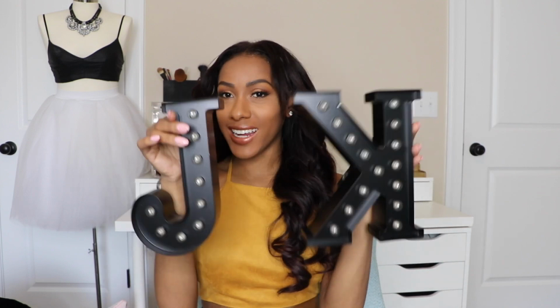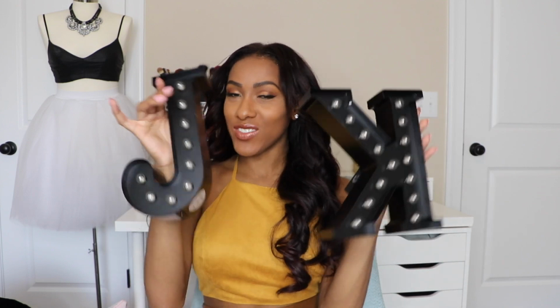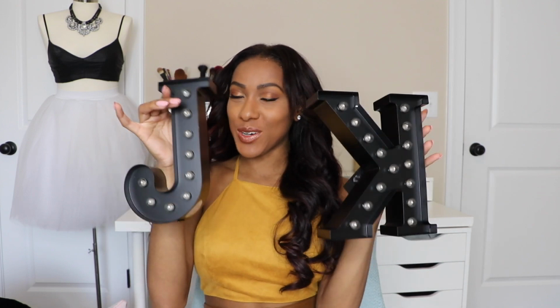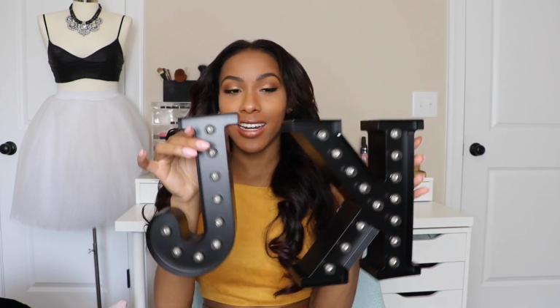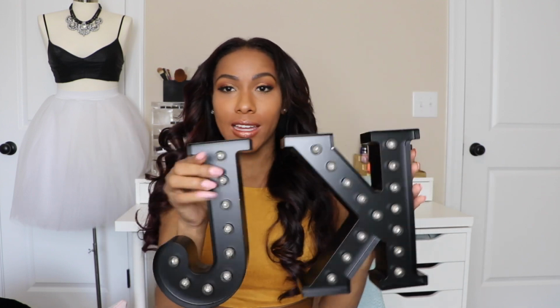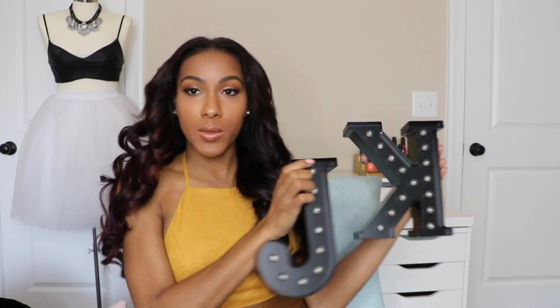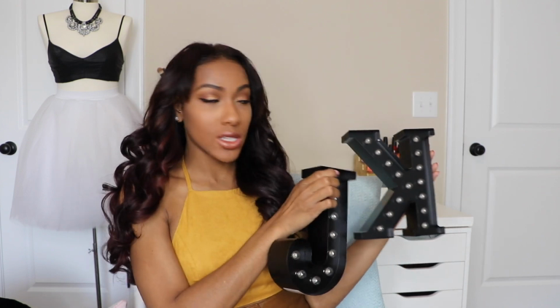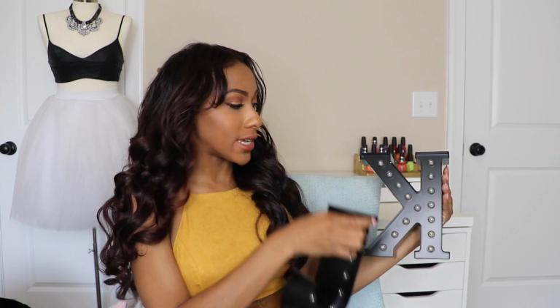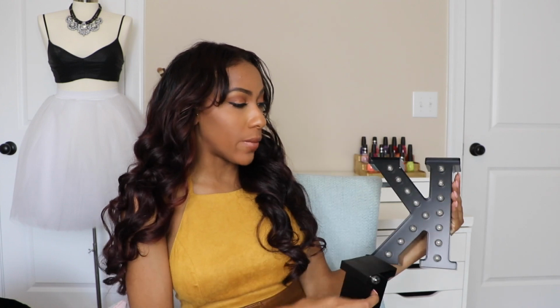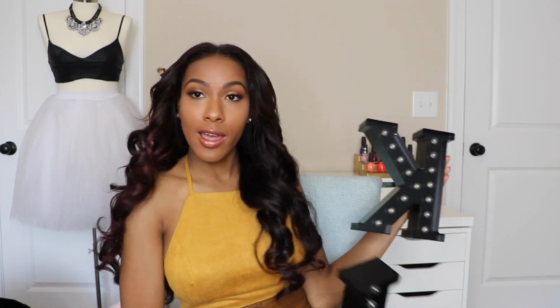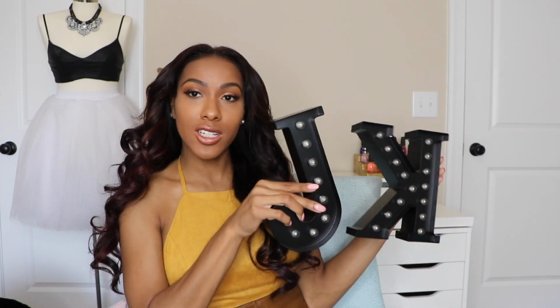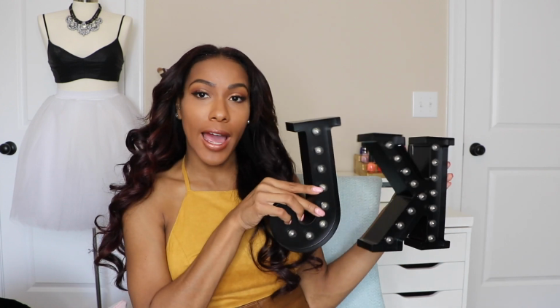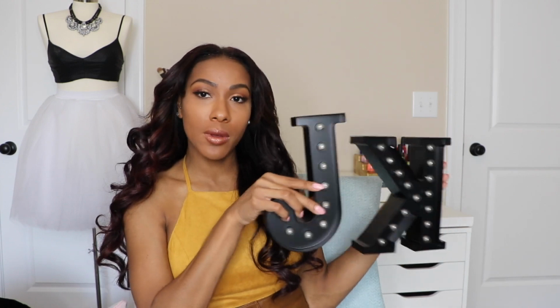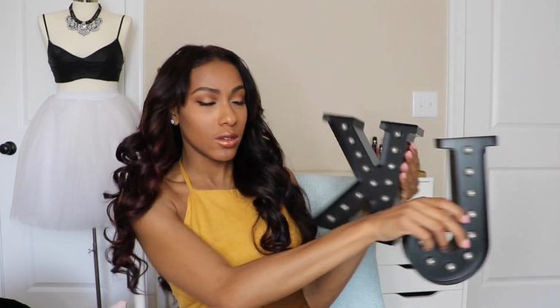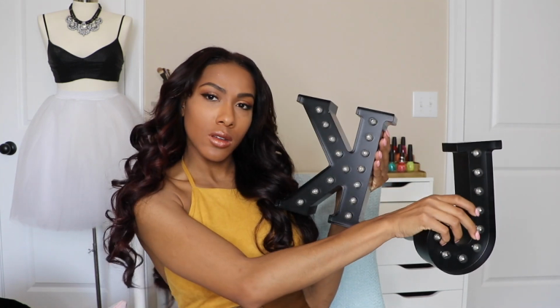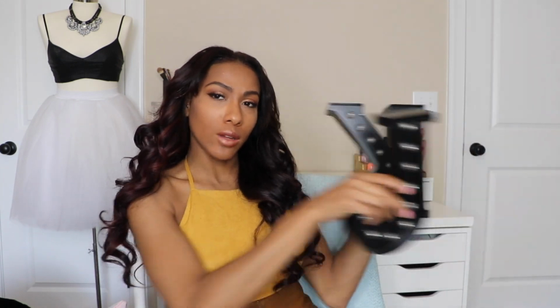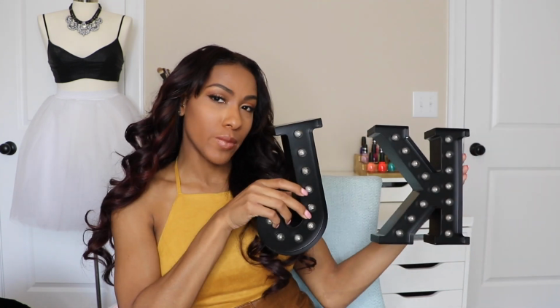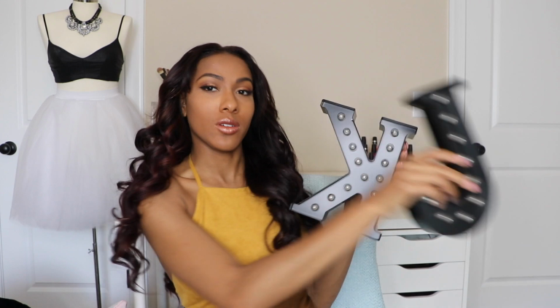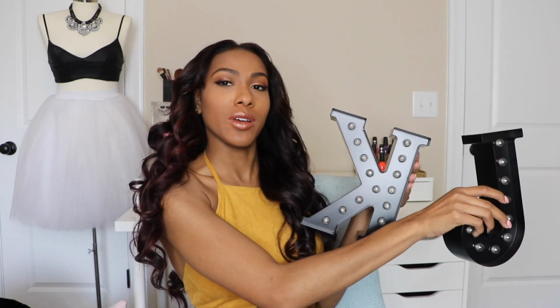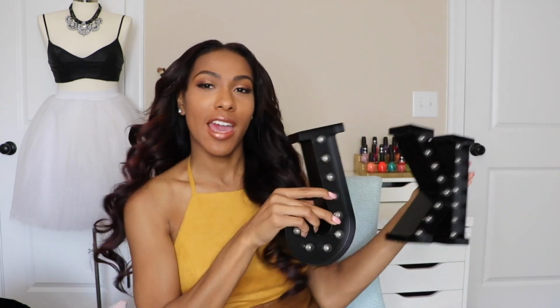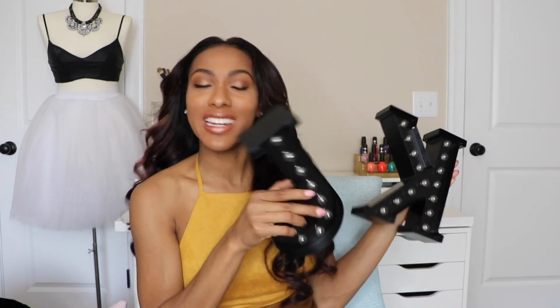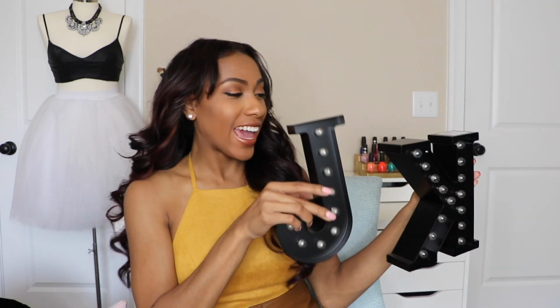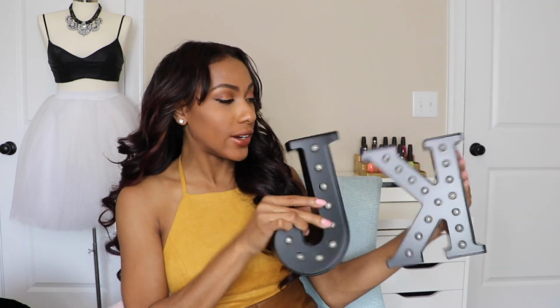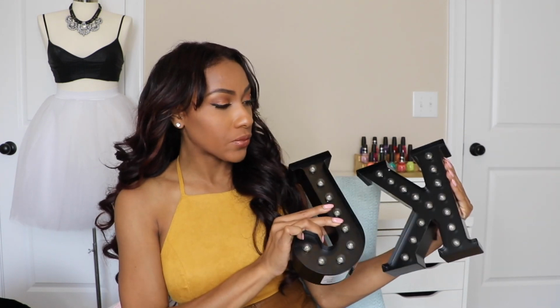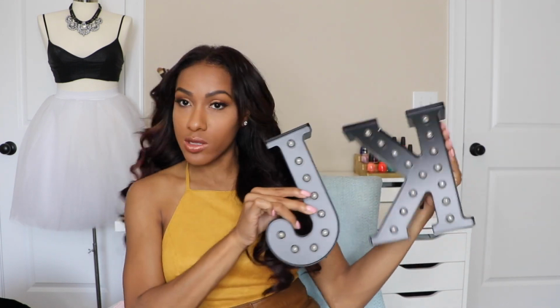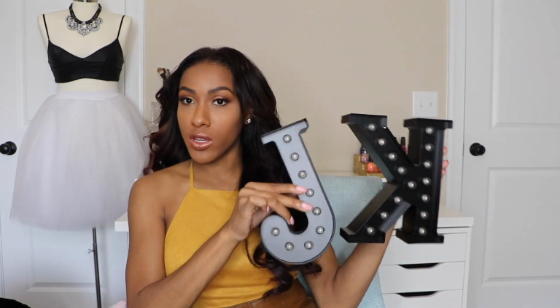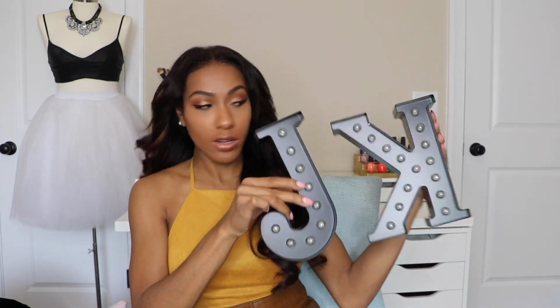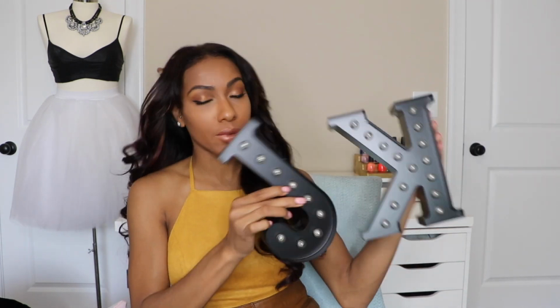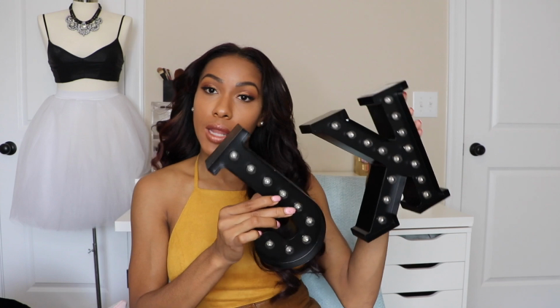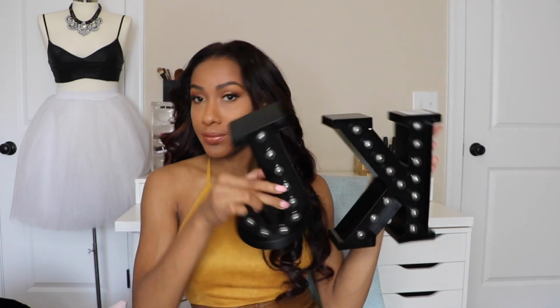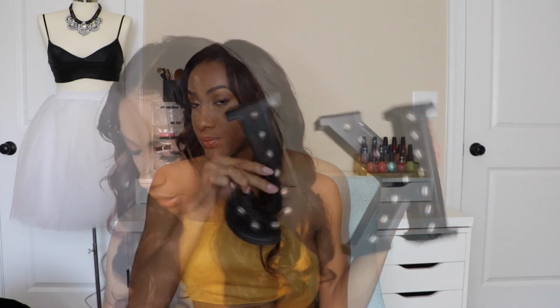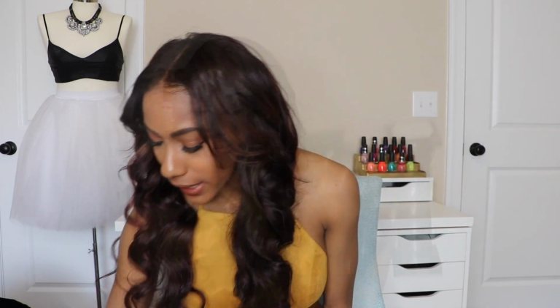The next two decorative pieces are a J and a K — for Jayla Koriyan — and I'm going to put them on my desk in the back. They light up. It might look backwards on camera but J-K, you get it. This is just going to be a cute decorative piece that also brings in some black.